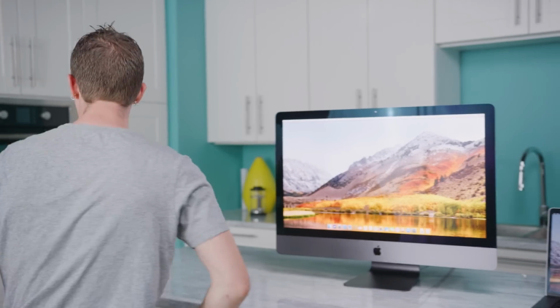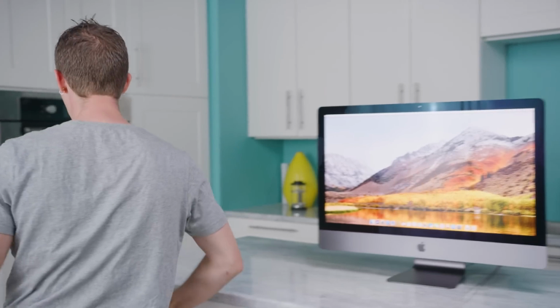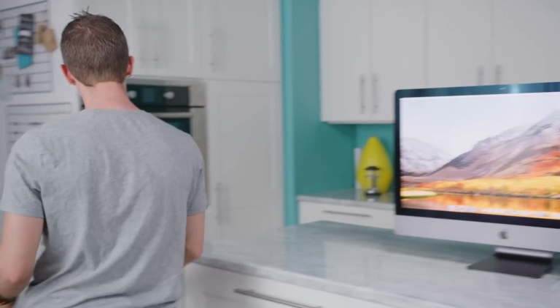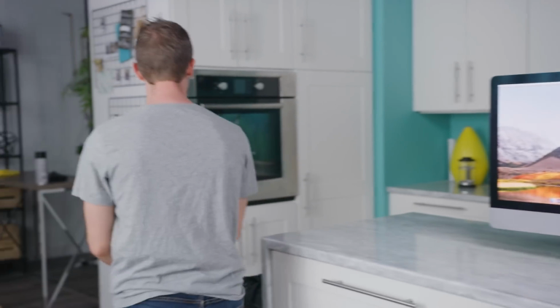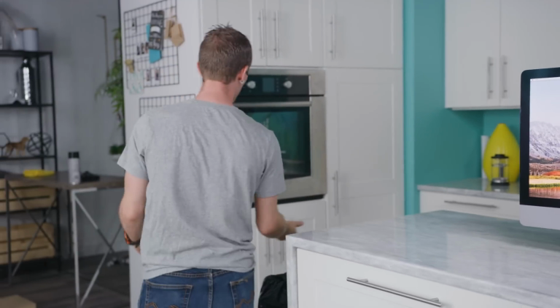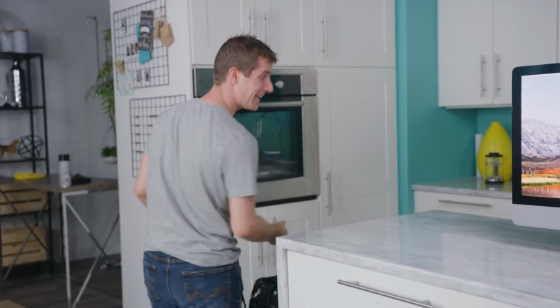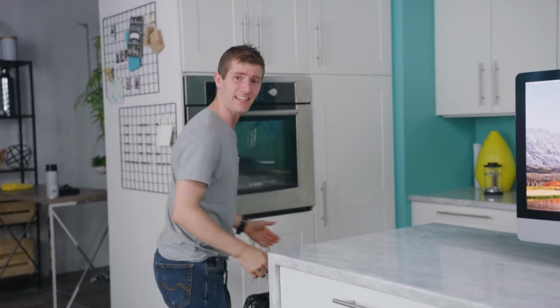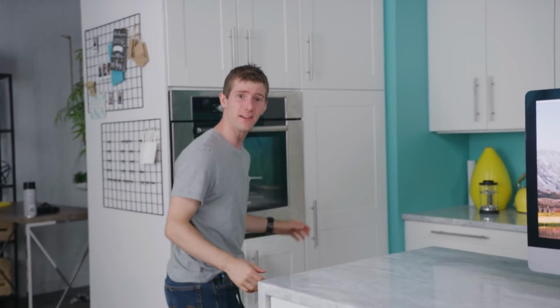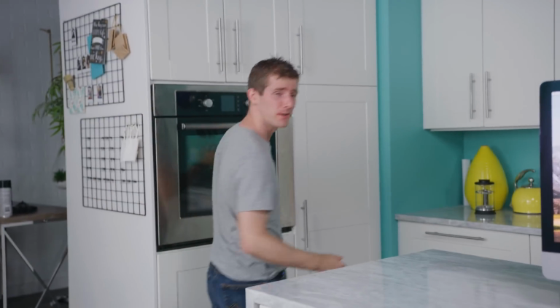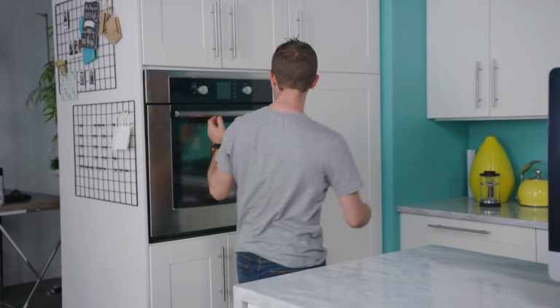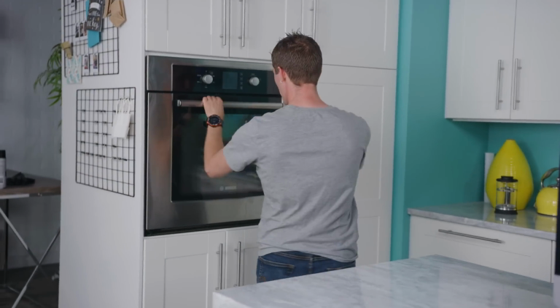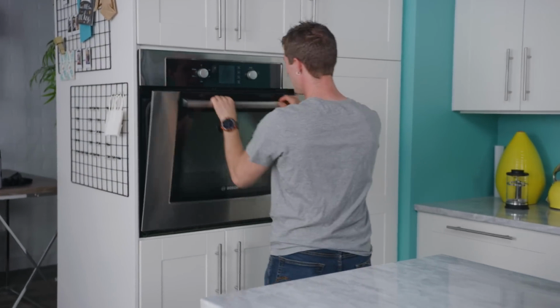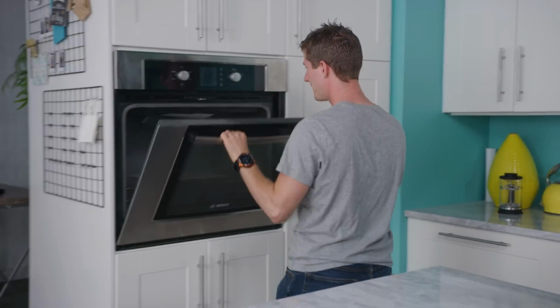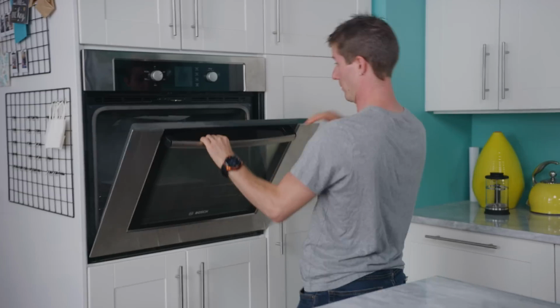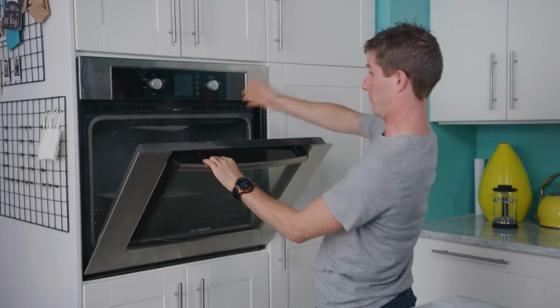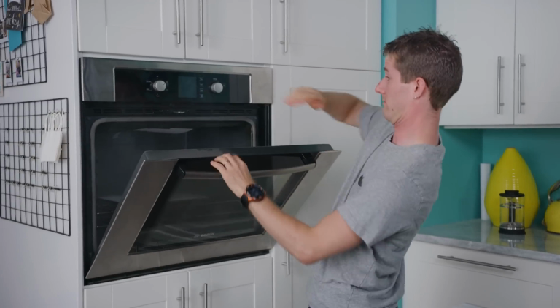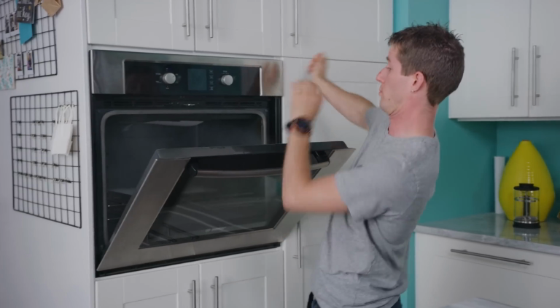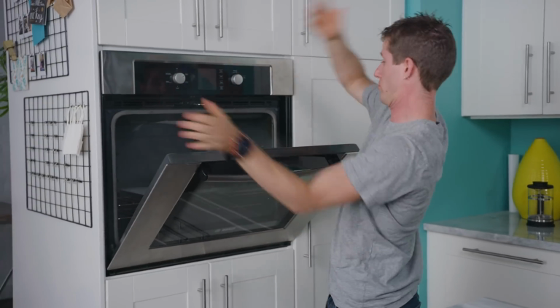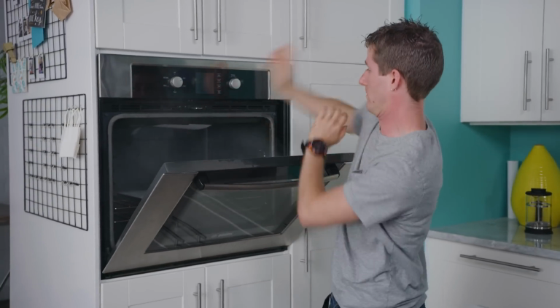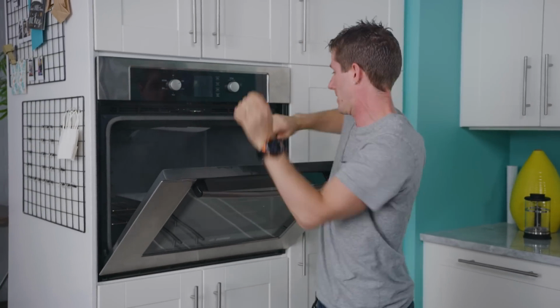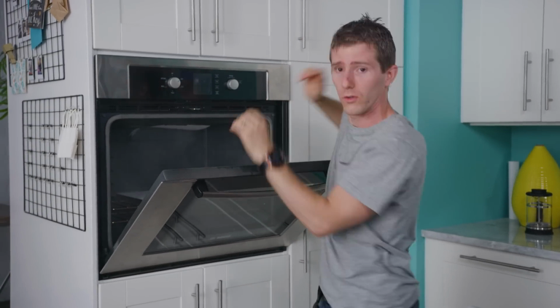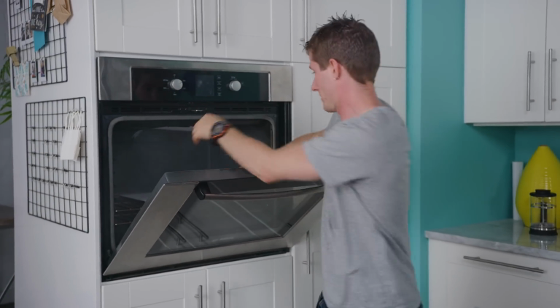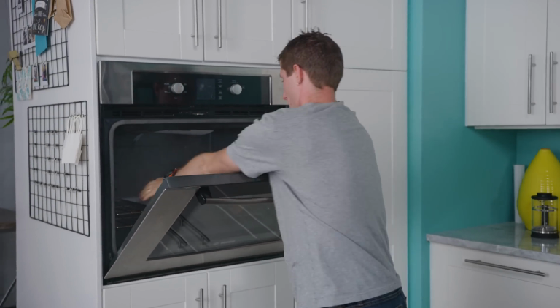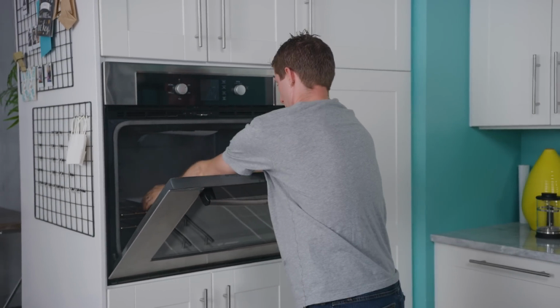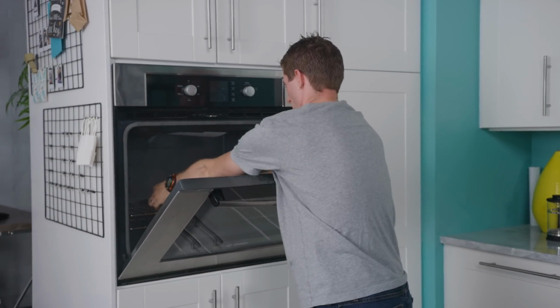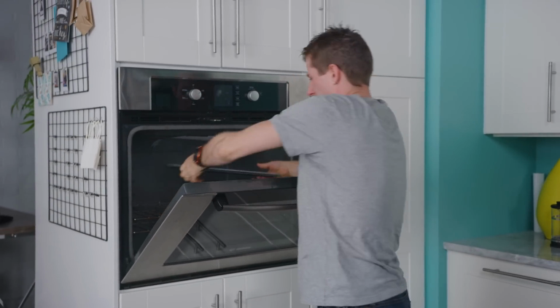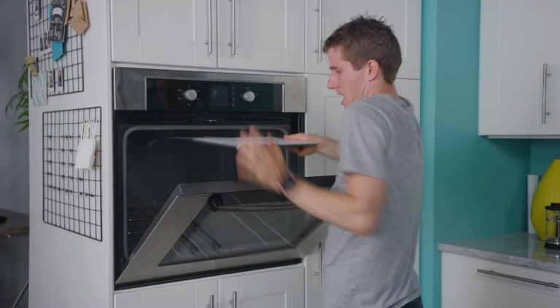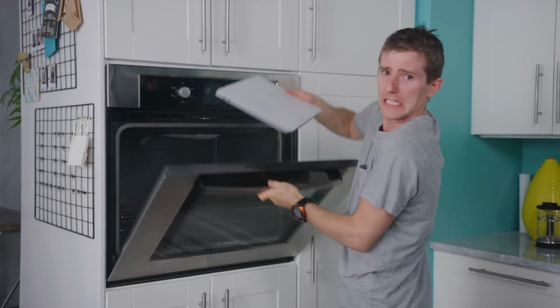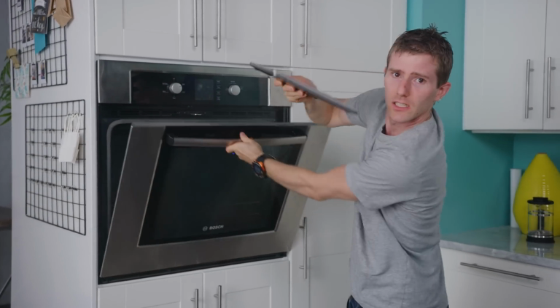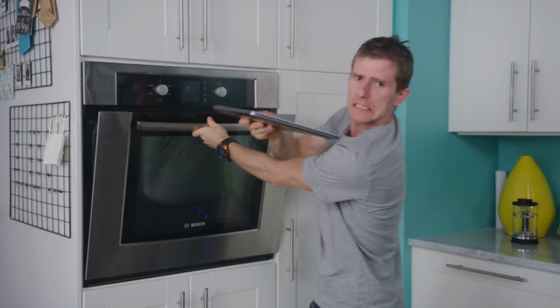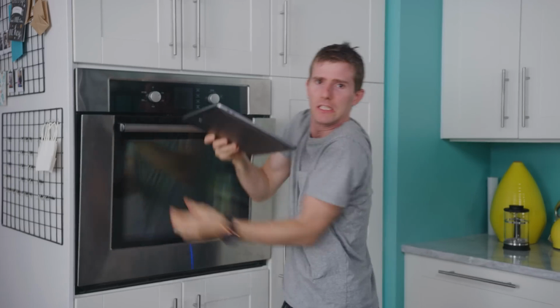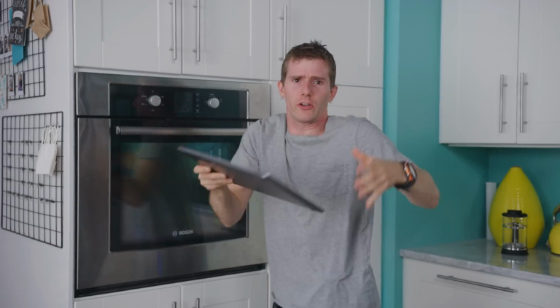And now, in 2018, we are getting the — oh, hot, hot, sorry.